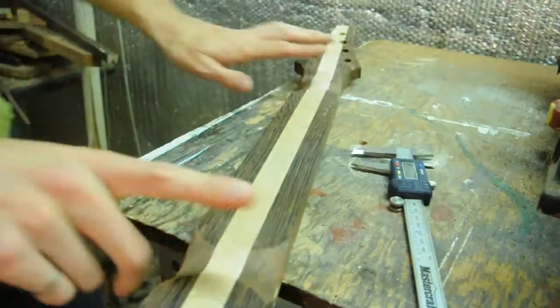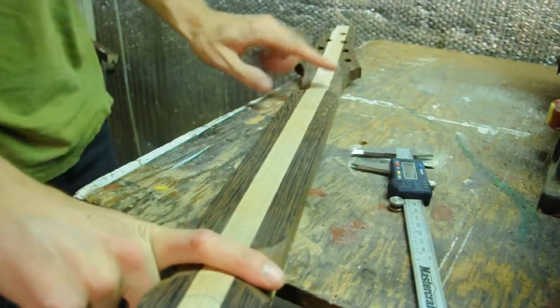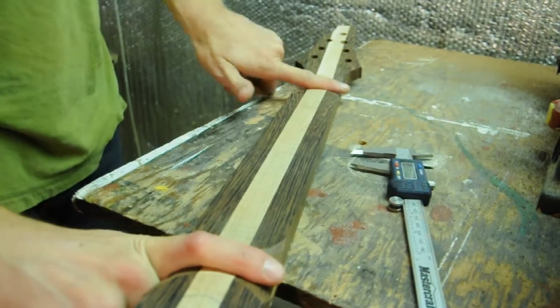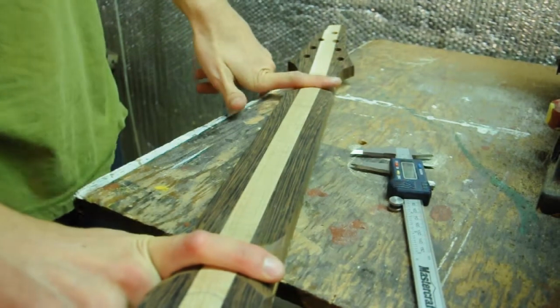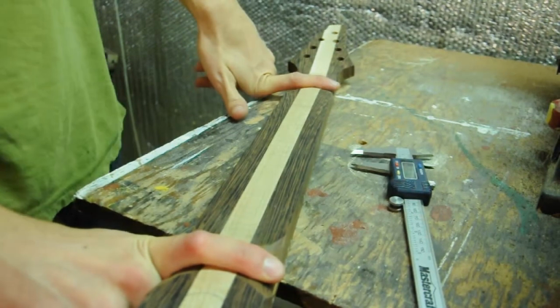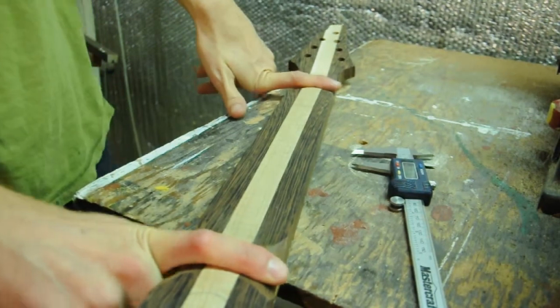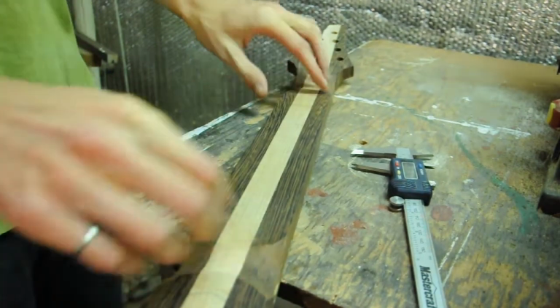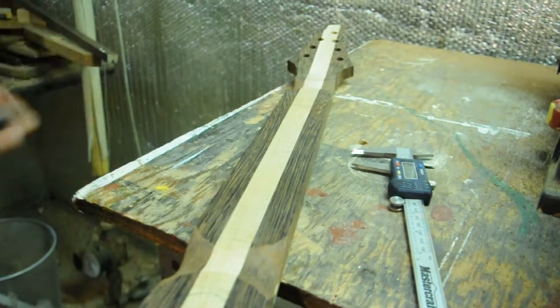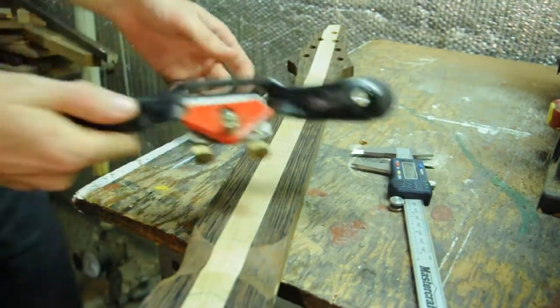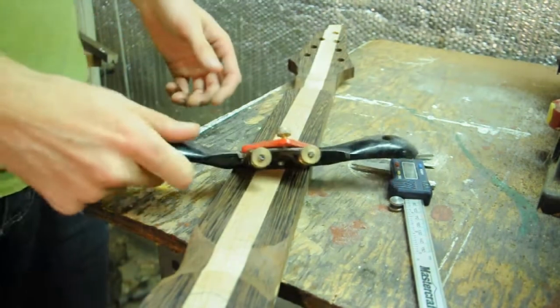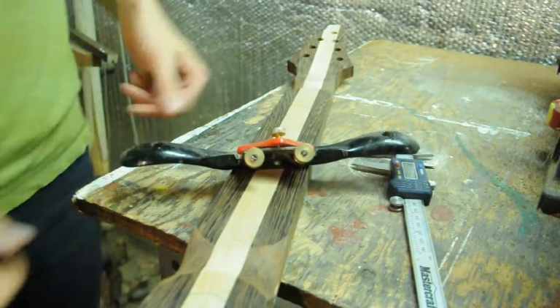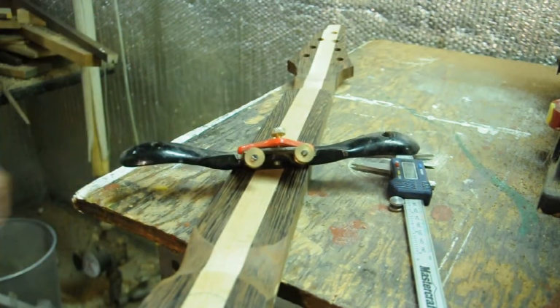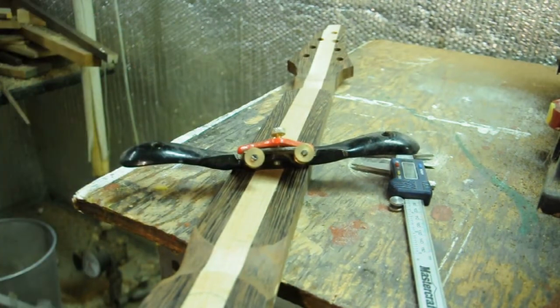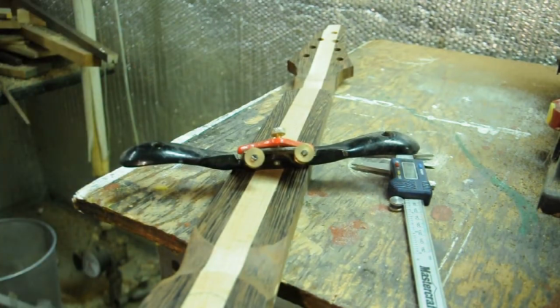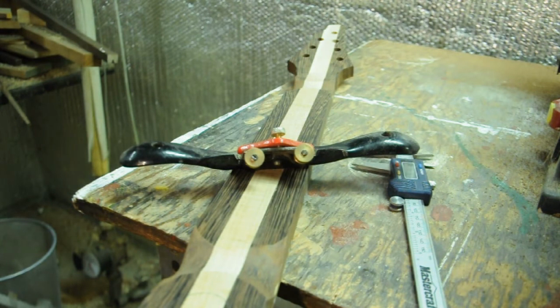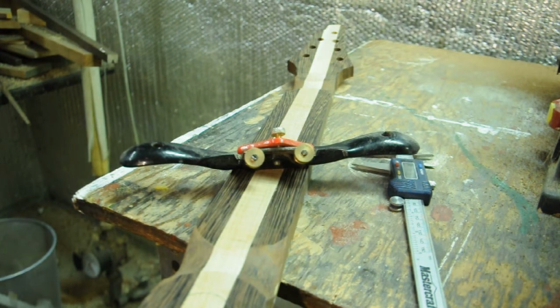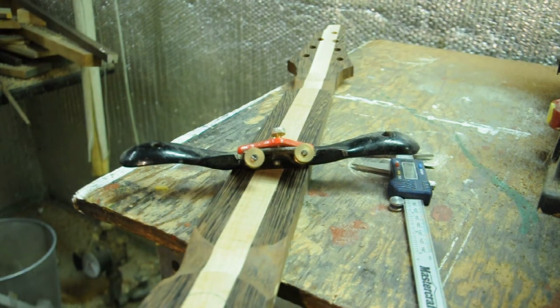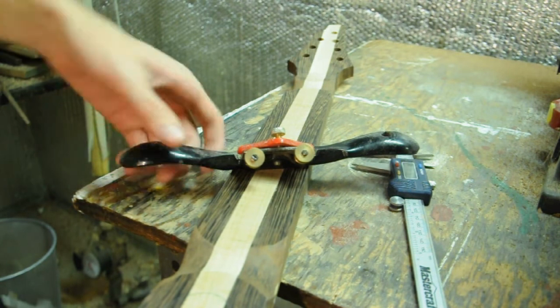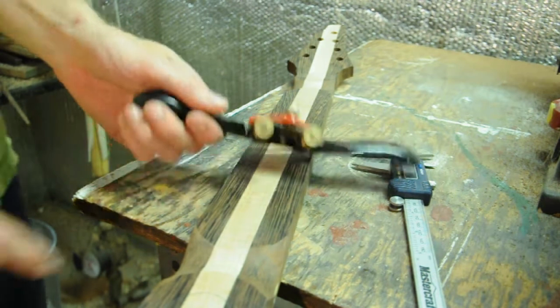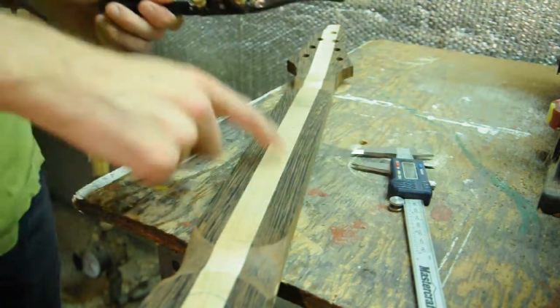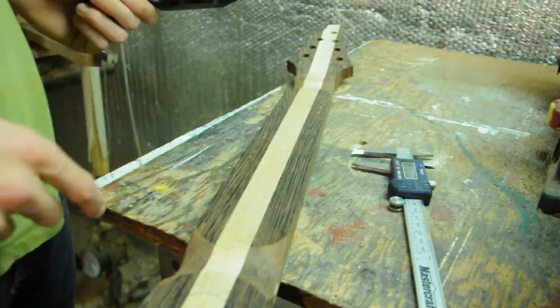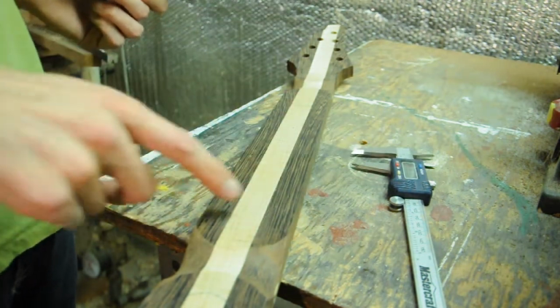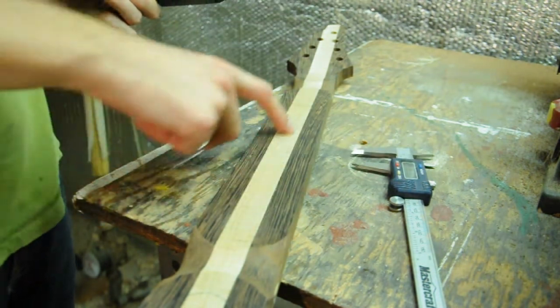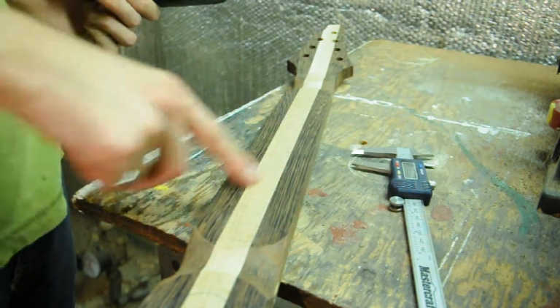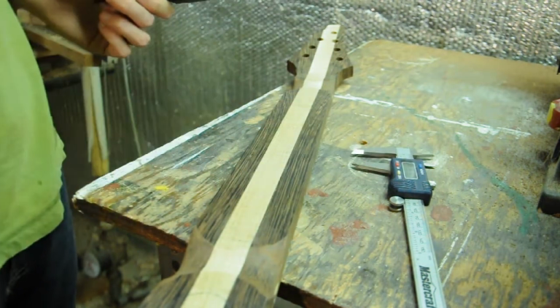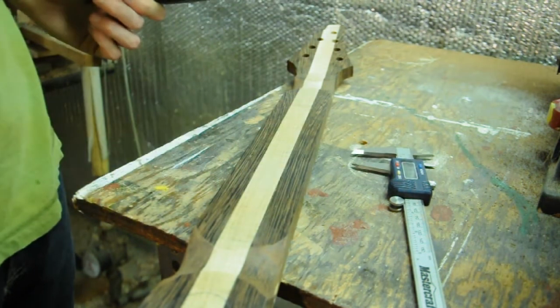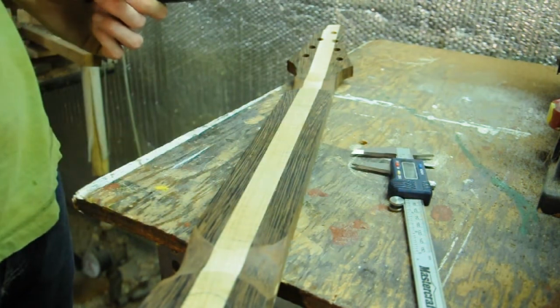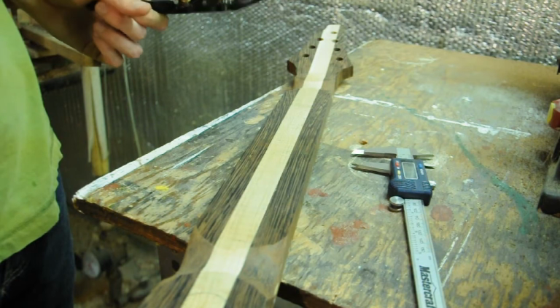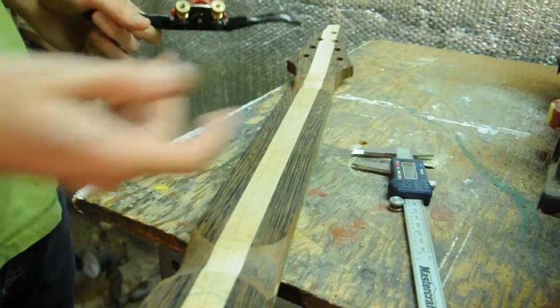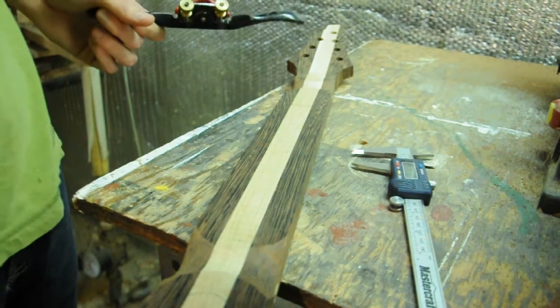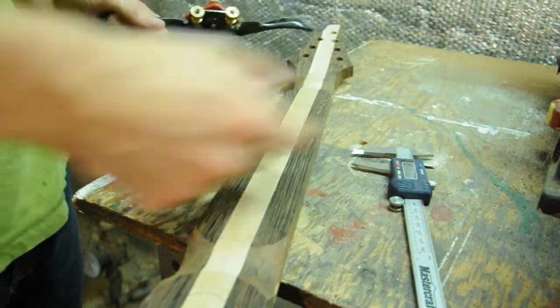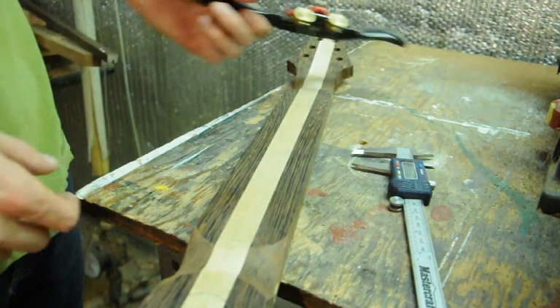Now that I've carved the two contours here, I'm going to start with a spokeshave and see how that goes. Wenge tends to splinter and this maple is a little dicey too, so if it doesn't go well I'm just going to have to use the belt sander.